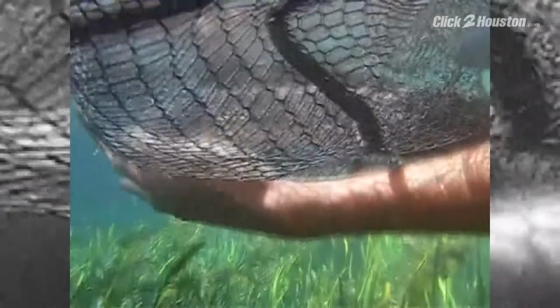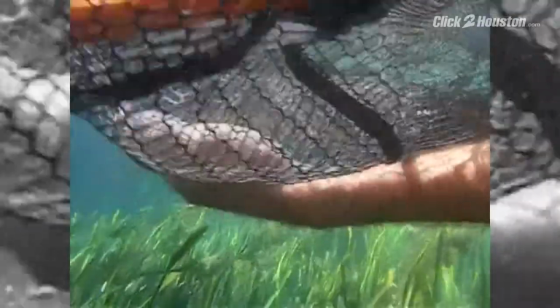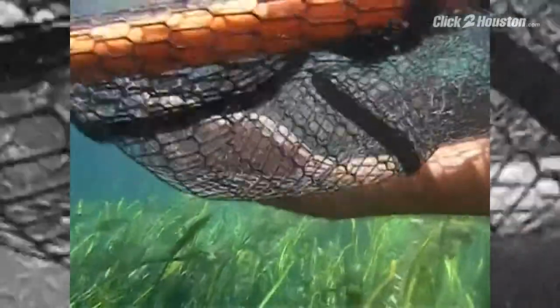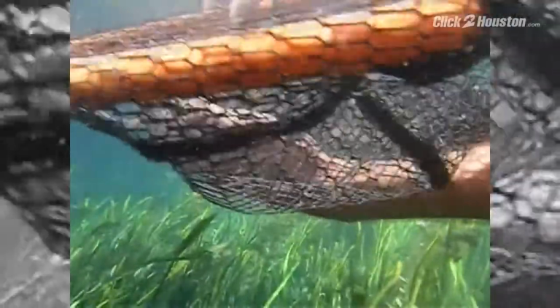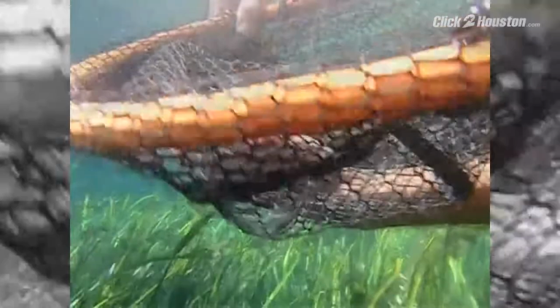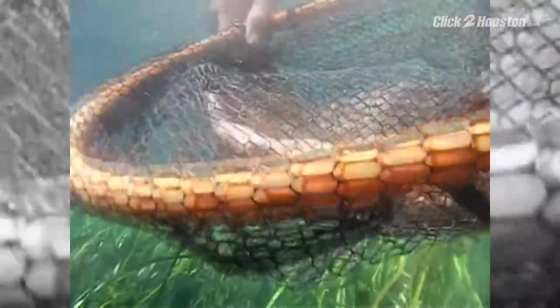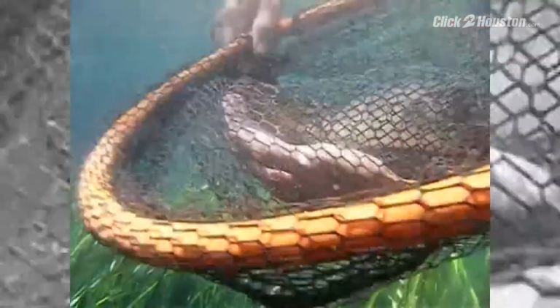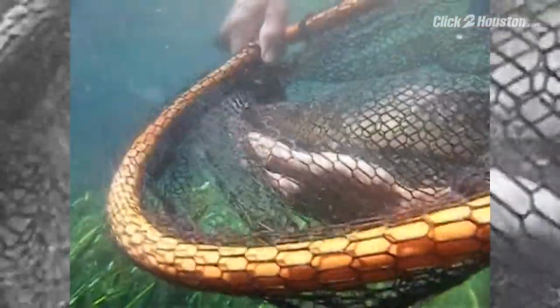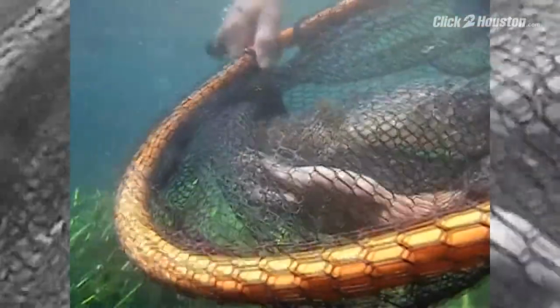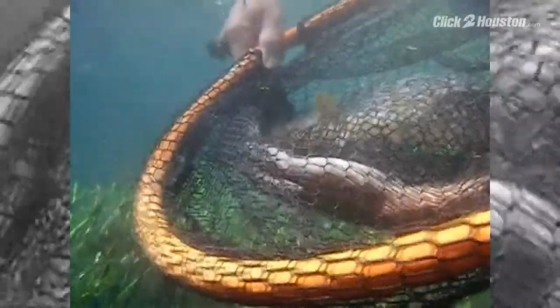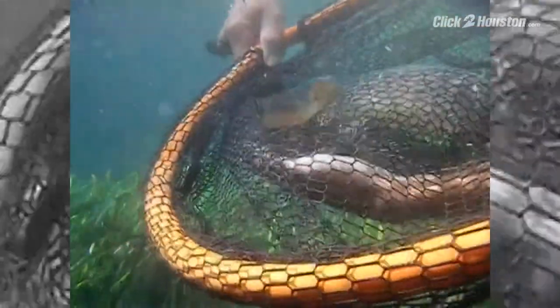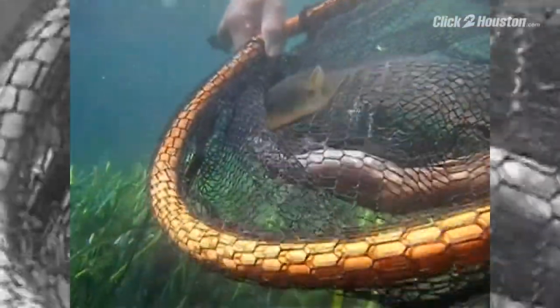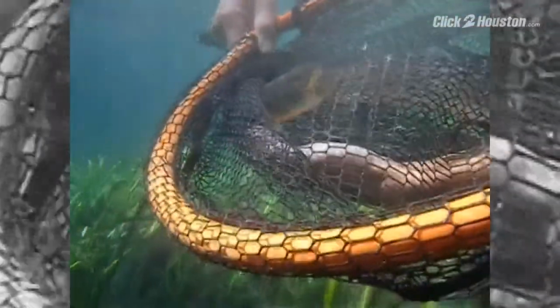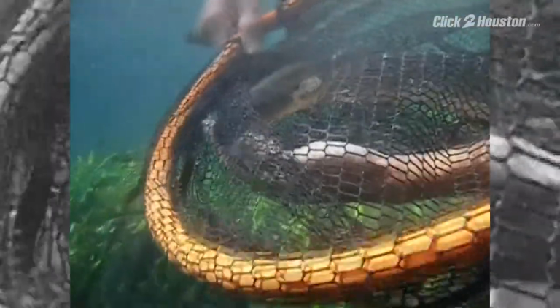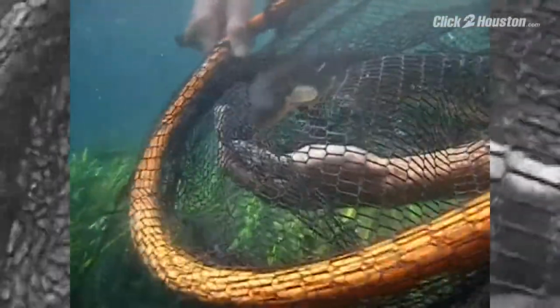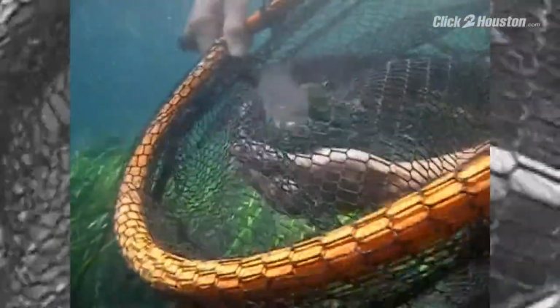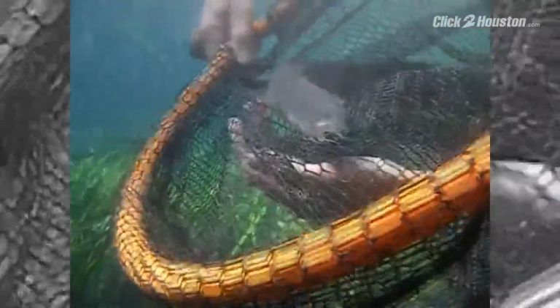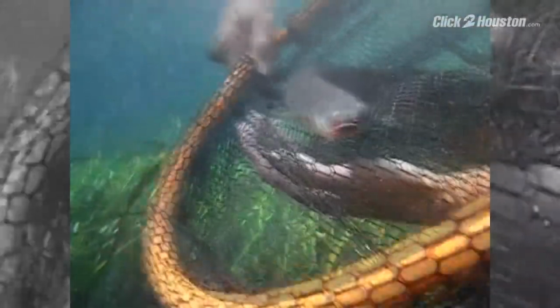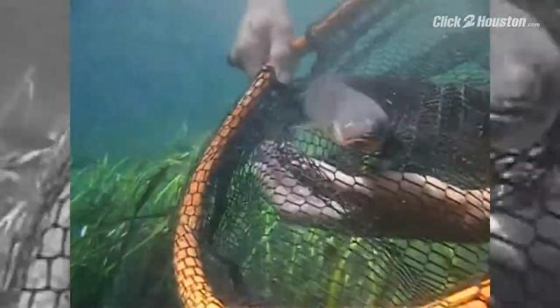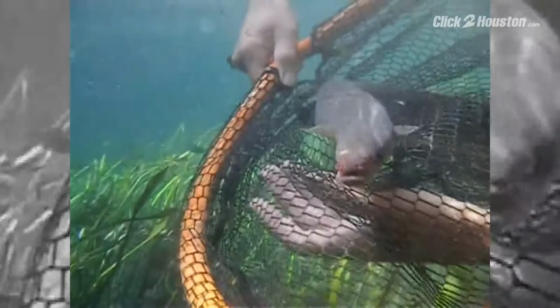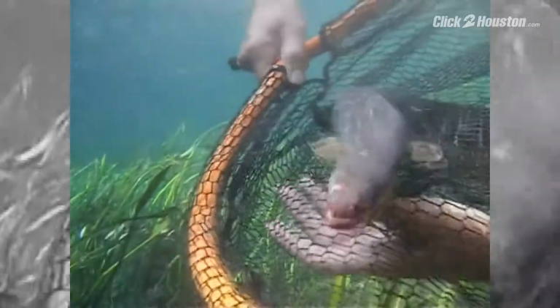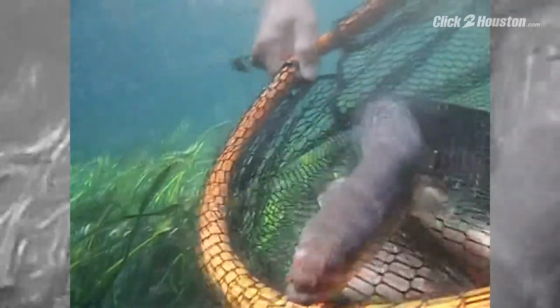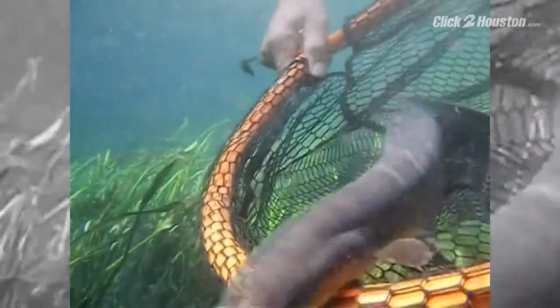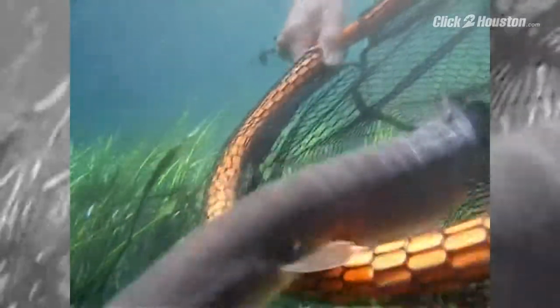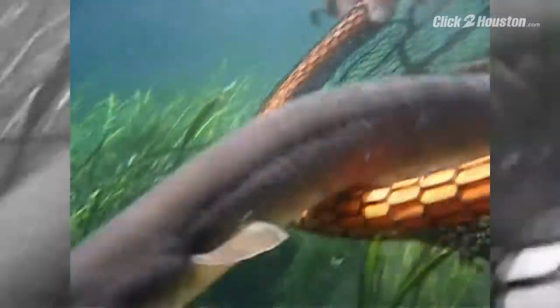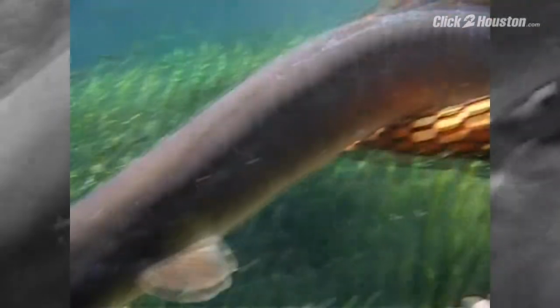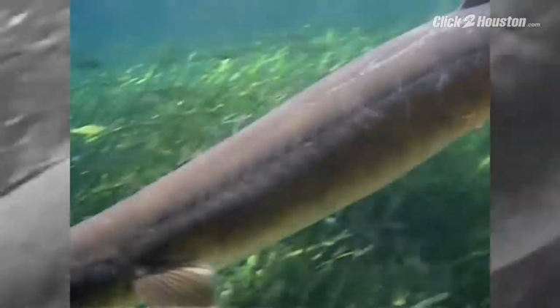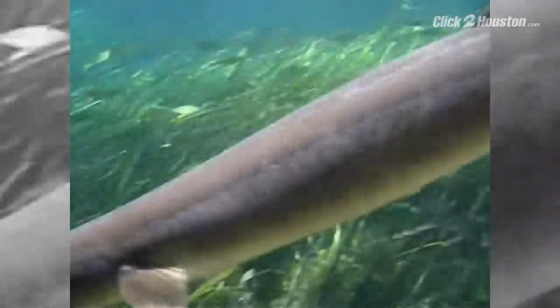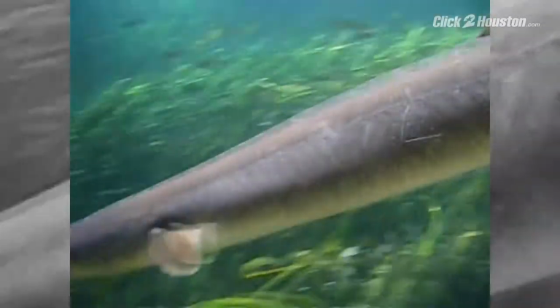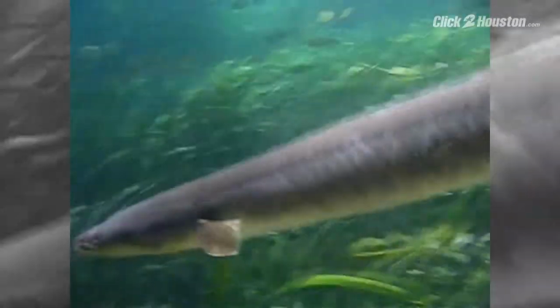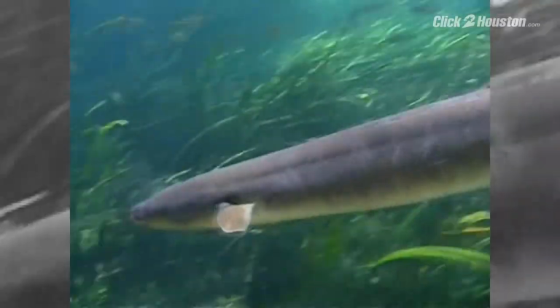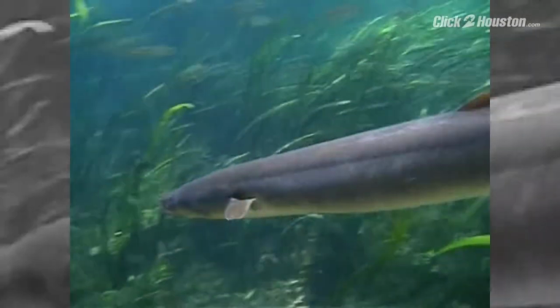Now biologists are asking for your help, so the next time you find an American eel while fishing, let them know about it. It's cool to come across it — whenever you have one at the end of your line, you're going to remember it.